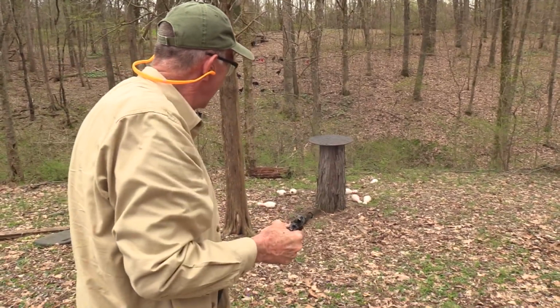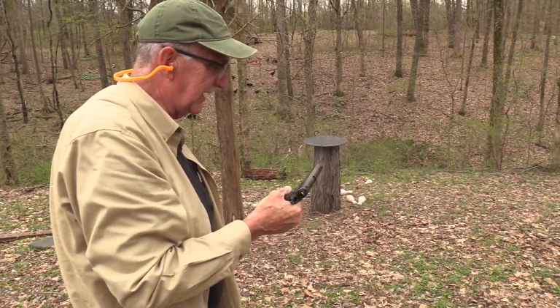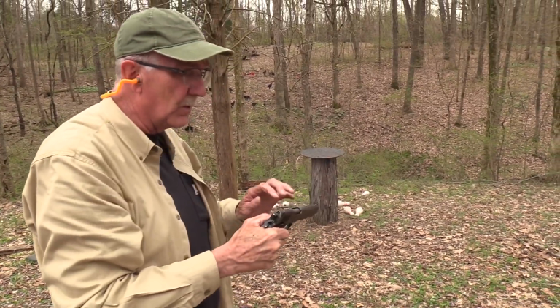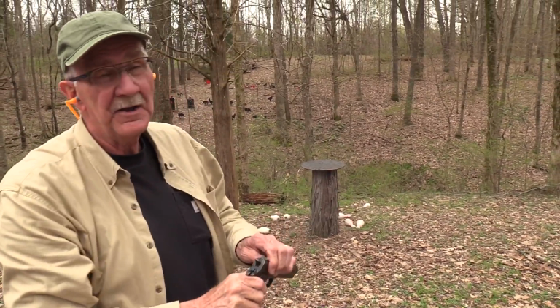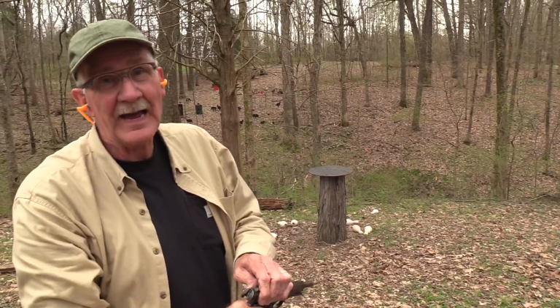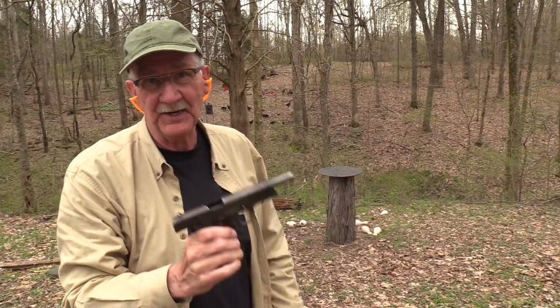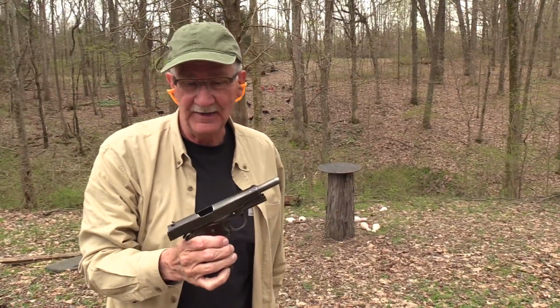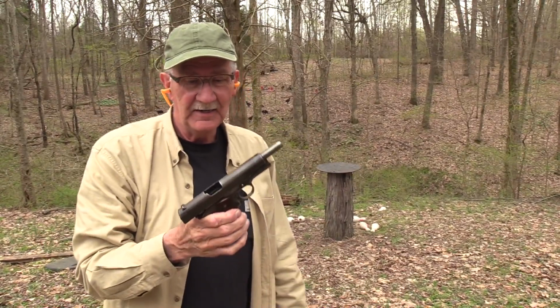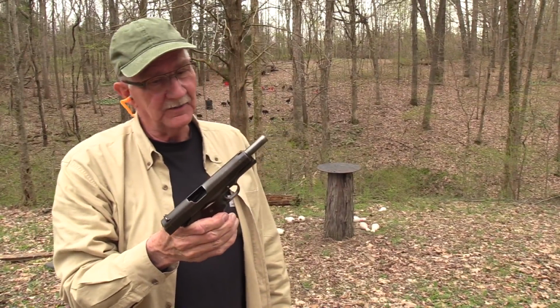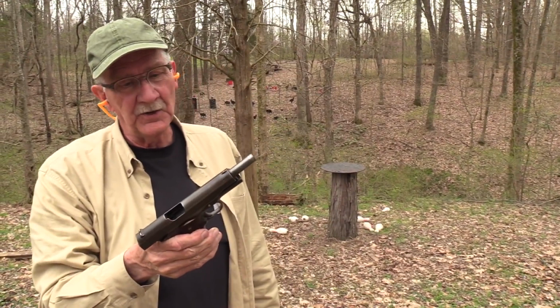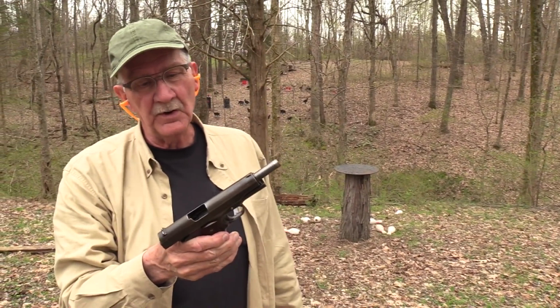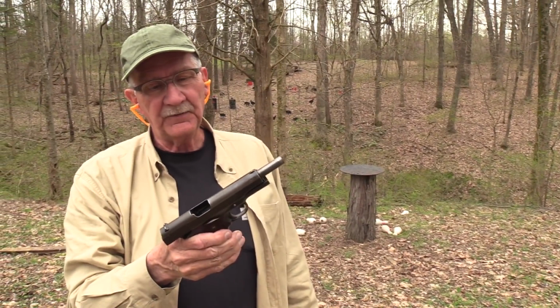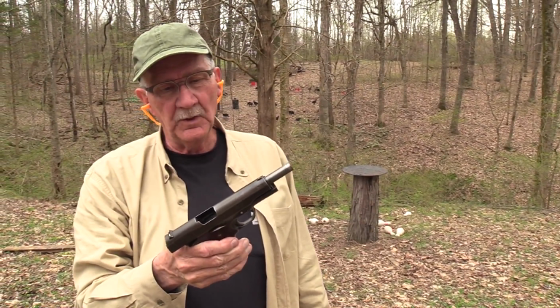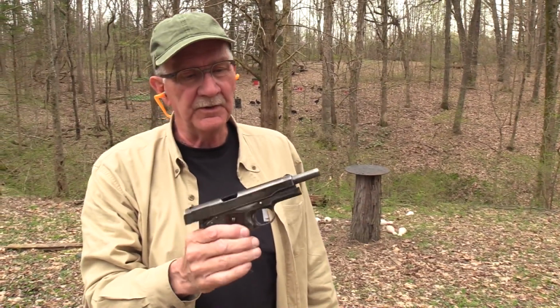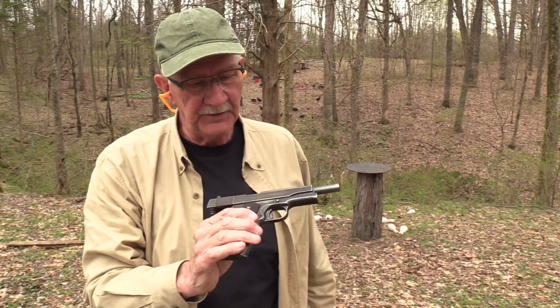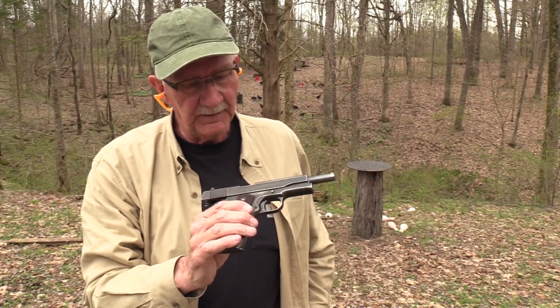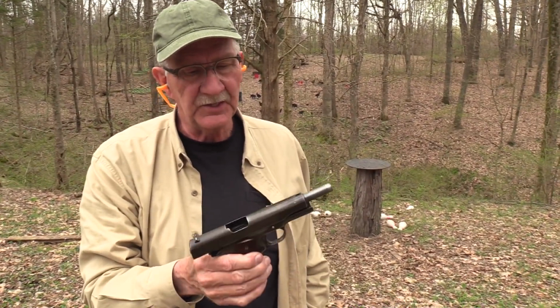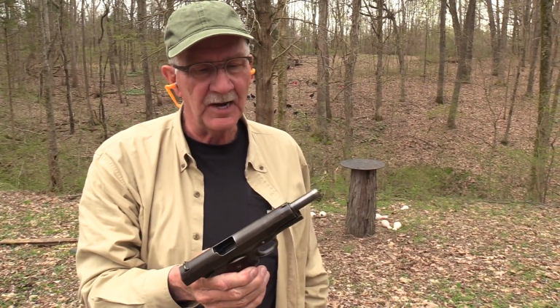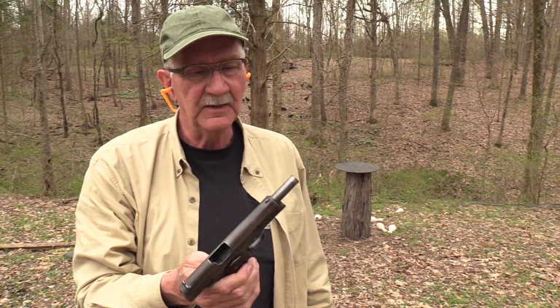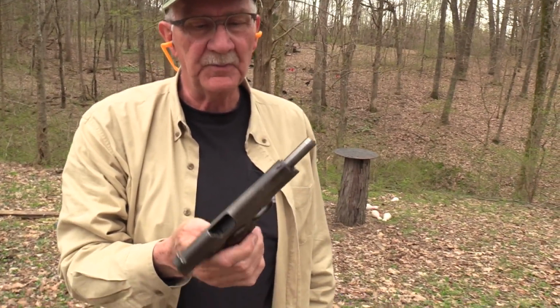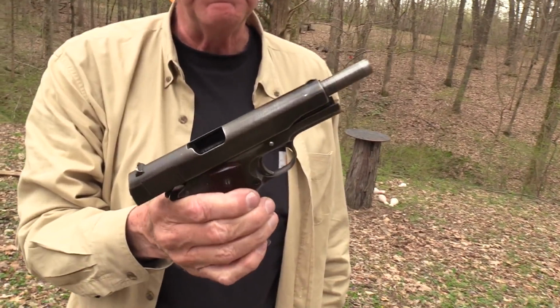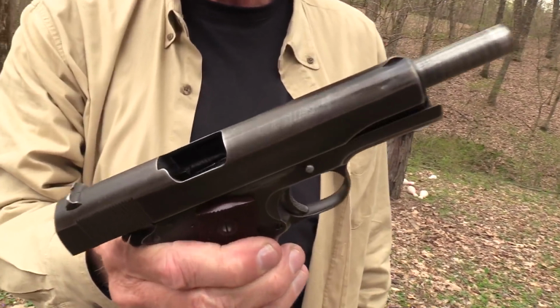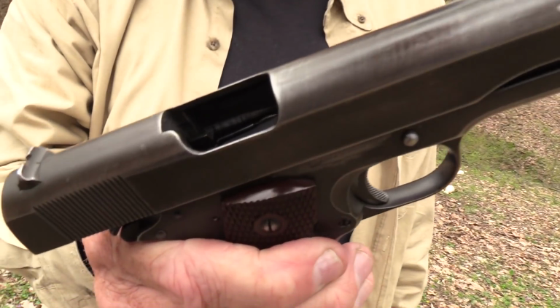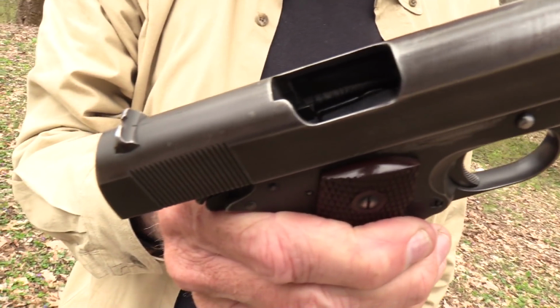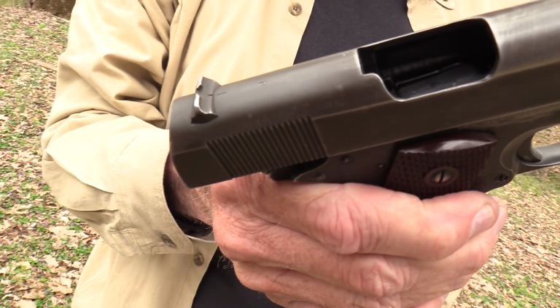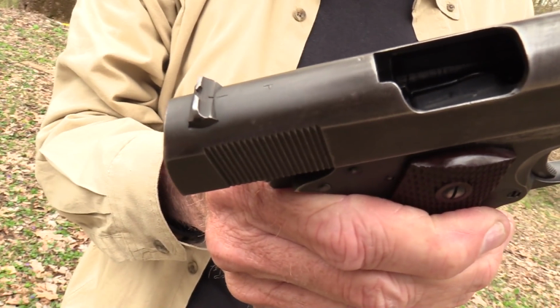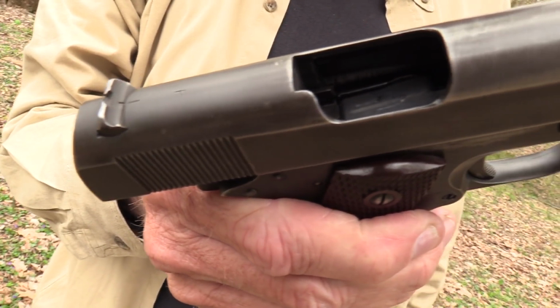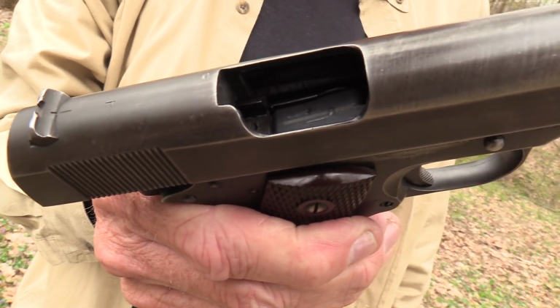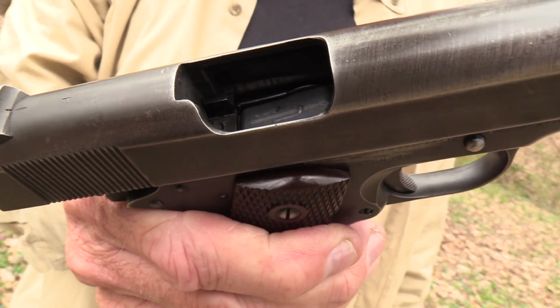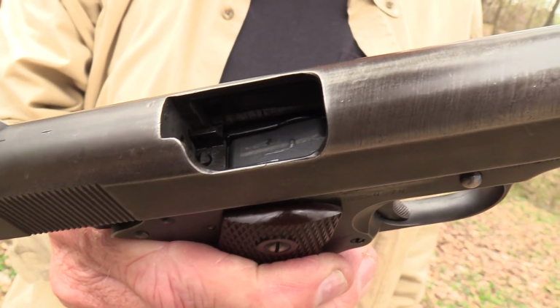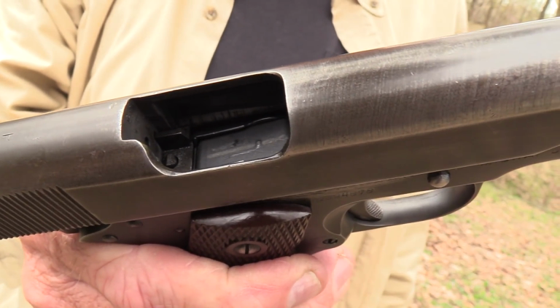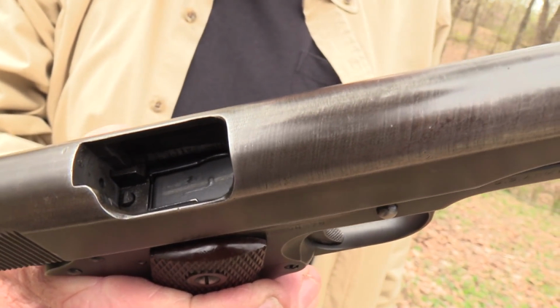Did it with one magazine. Good old war horse from World War II did the job. It was probably made to be a bowling pistol.